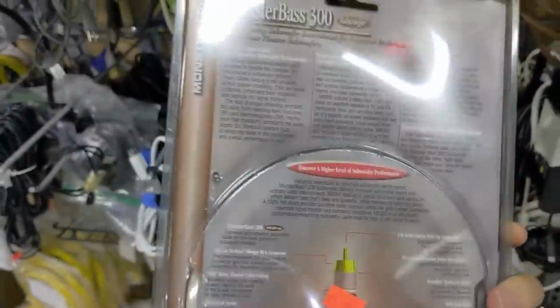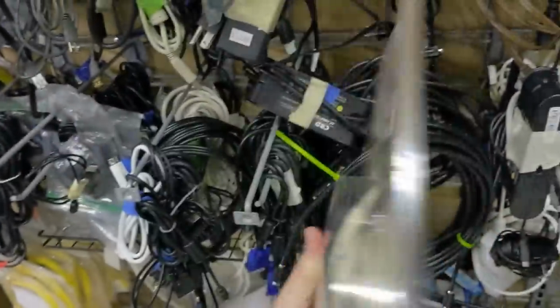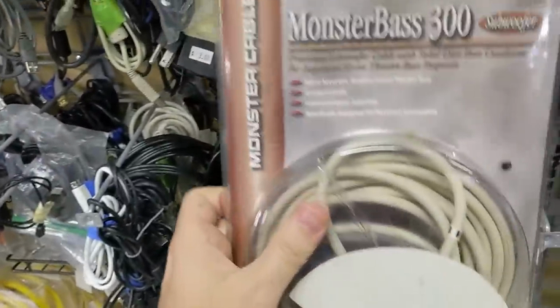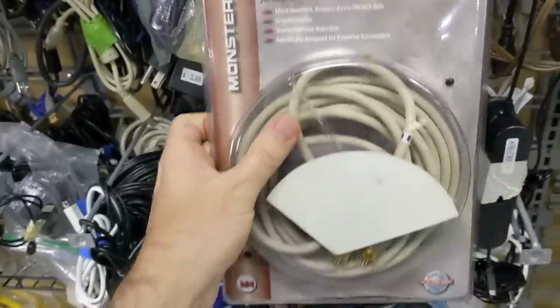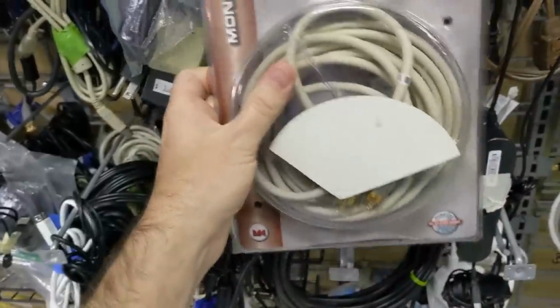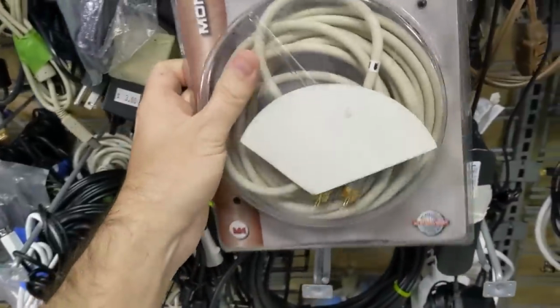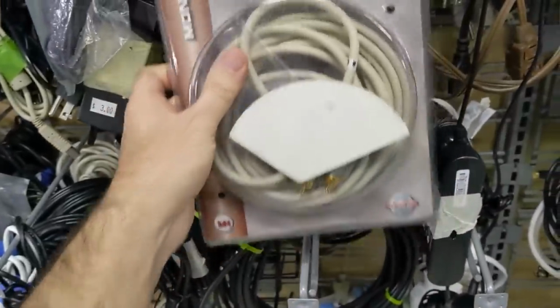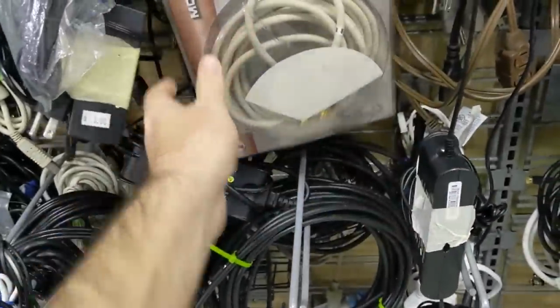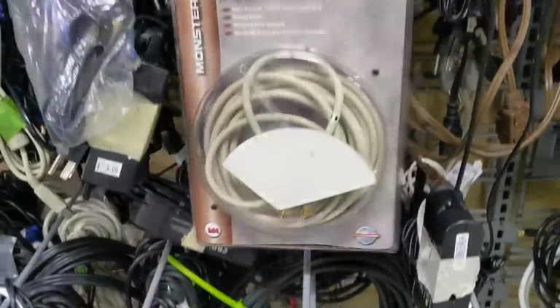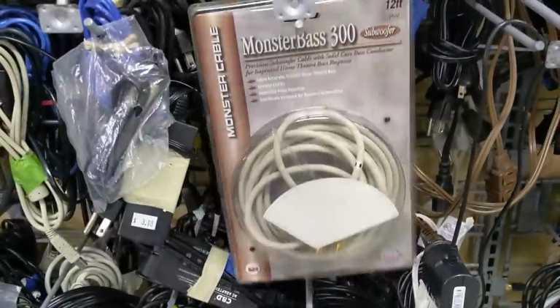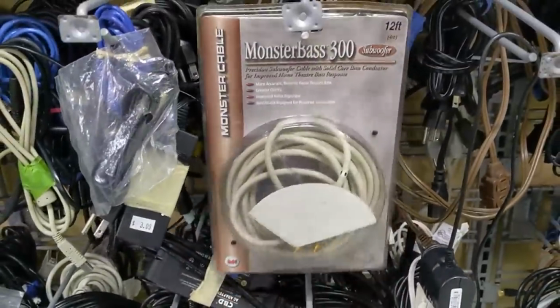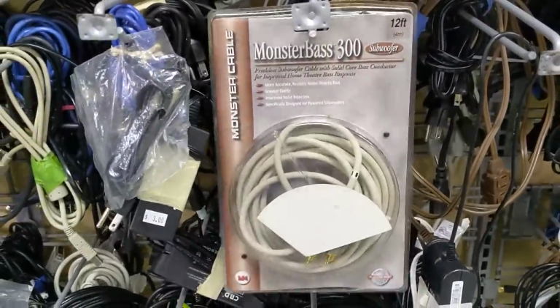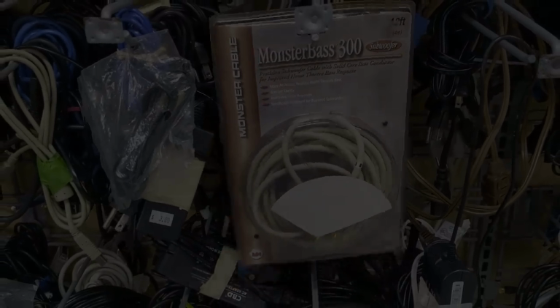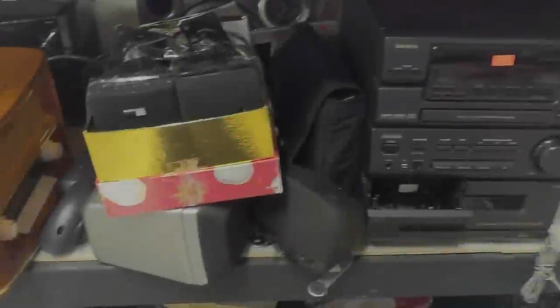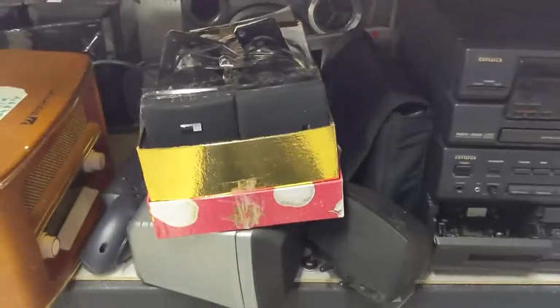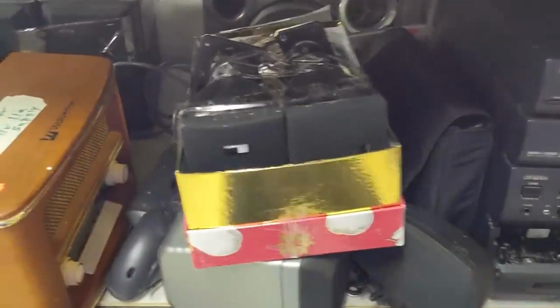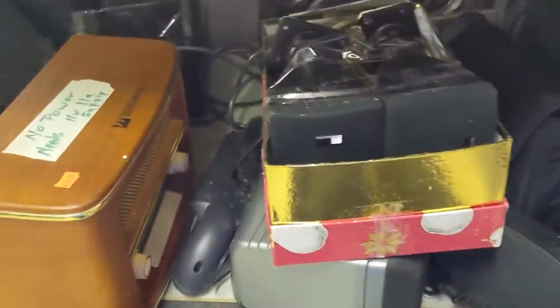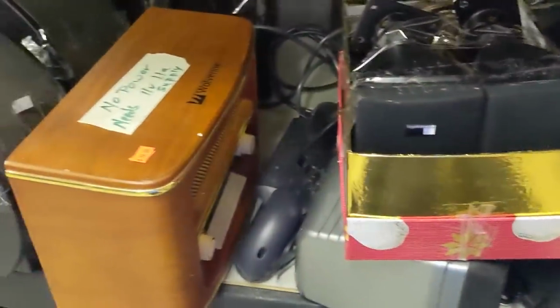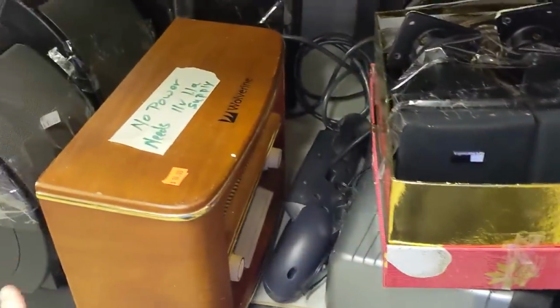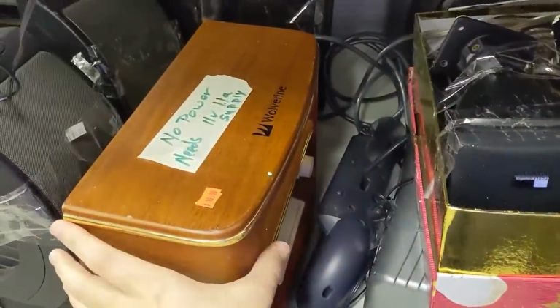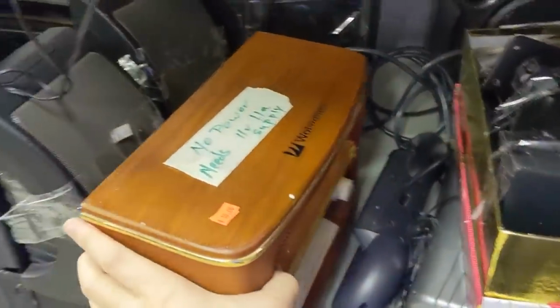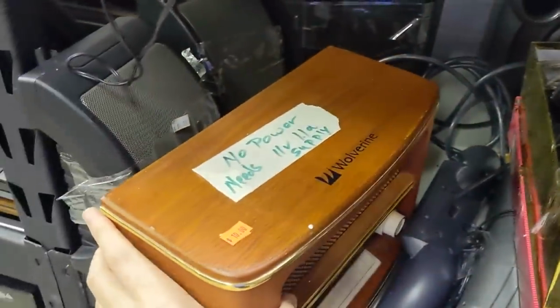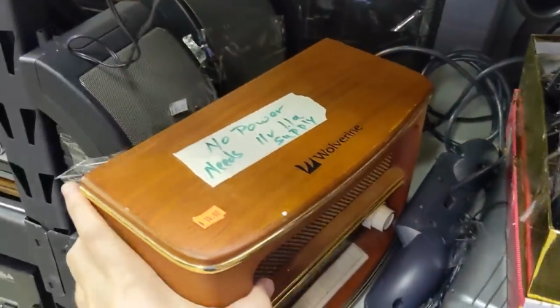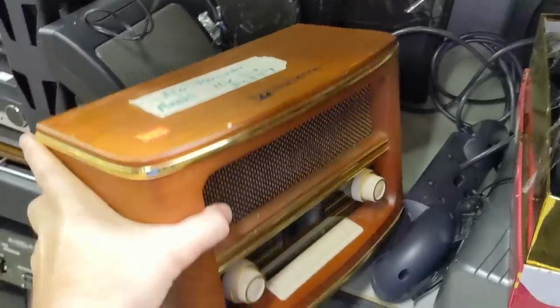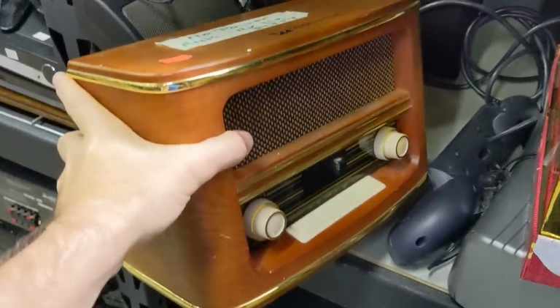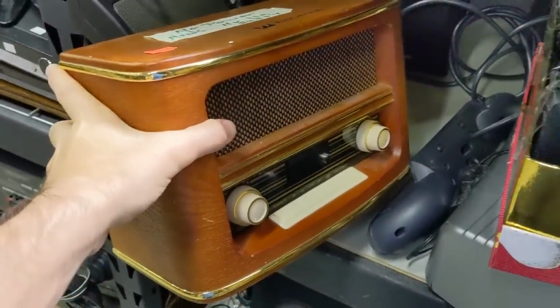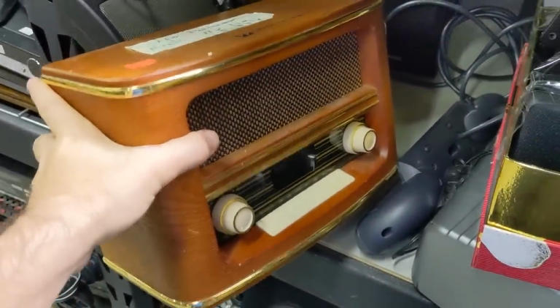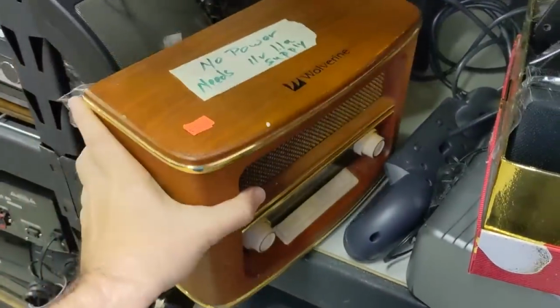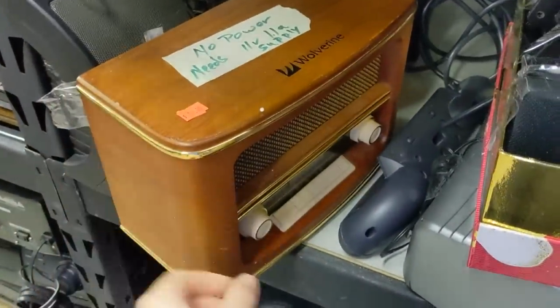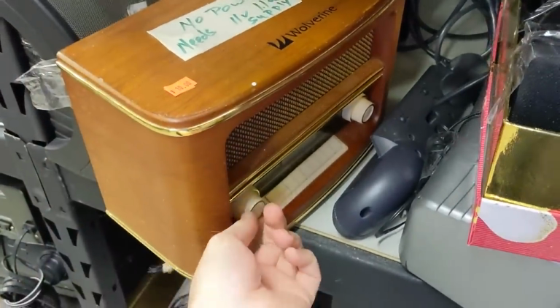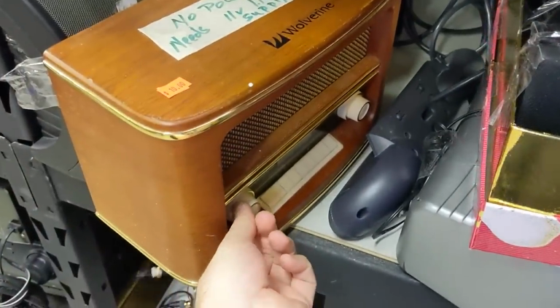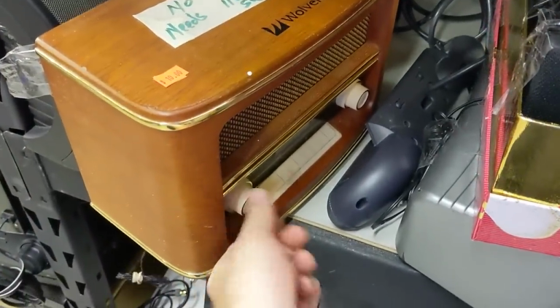Angry comments incoming. A retro-style Bluetooth speaker — I'm not sure exactly who the target audience is for this, but it can be someone's for only $10.